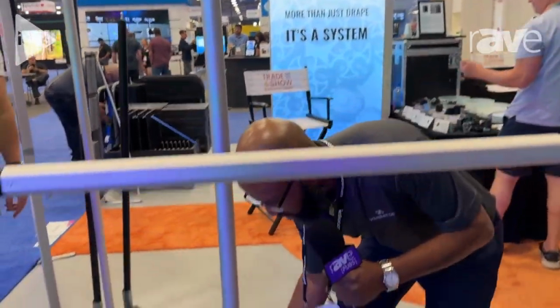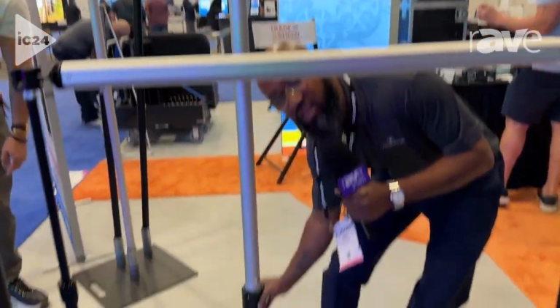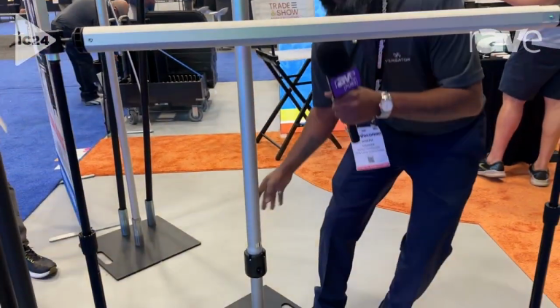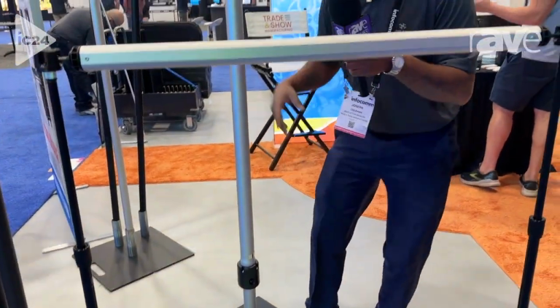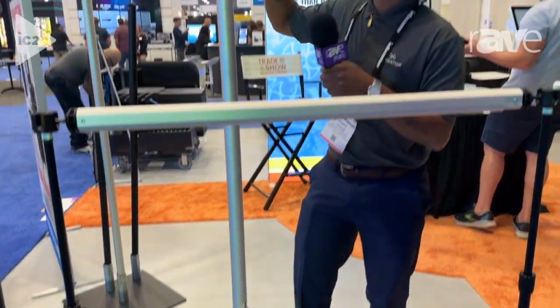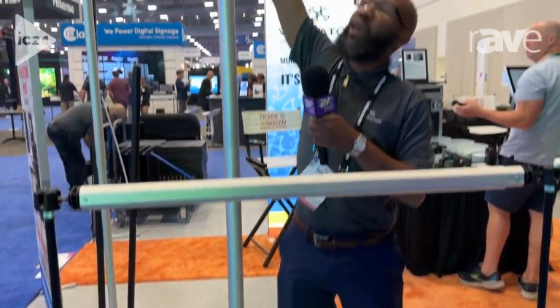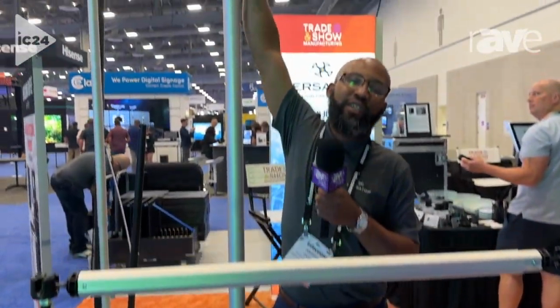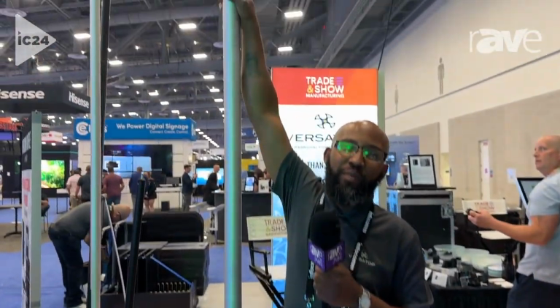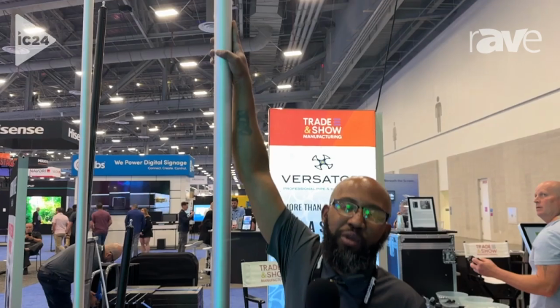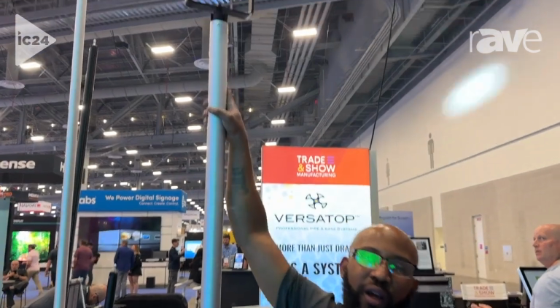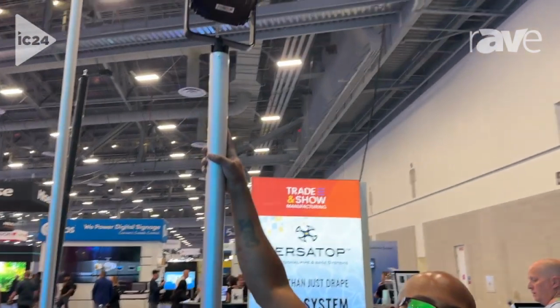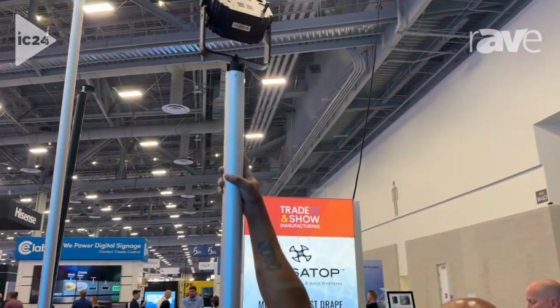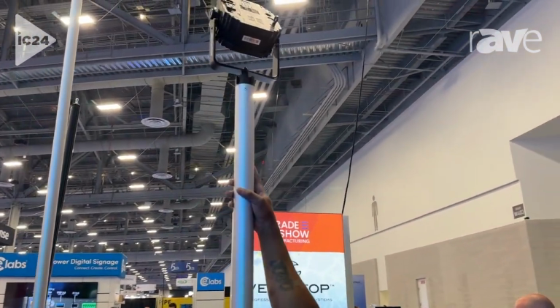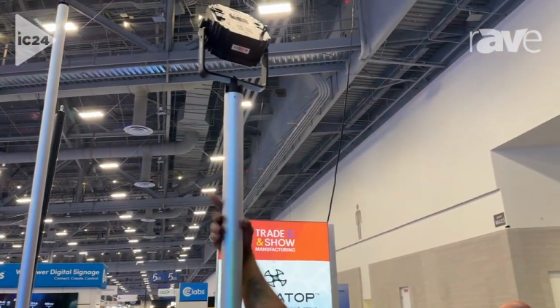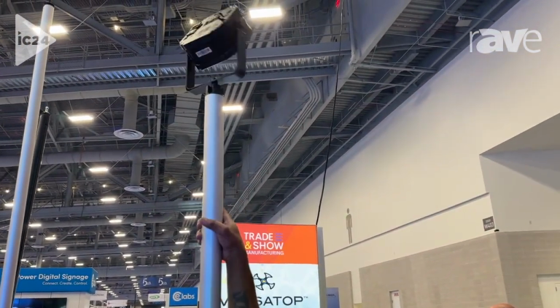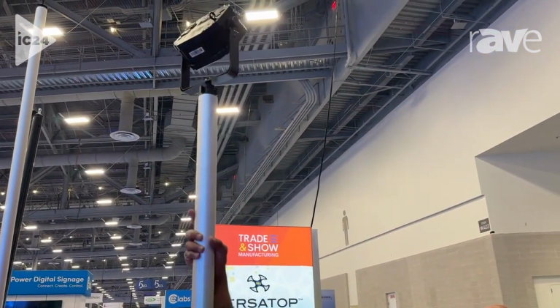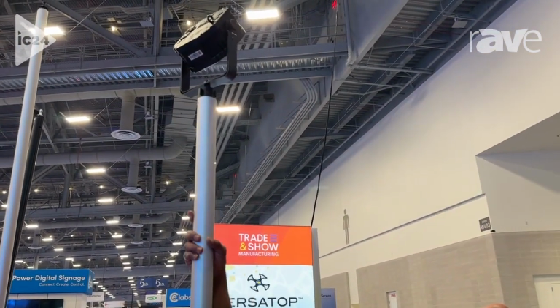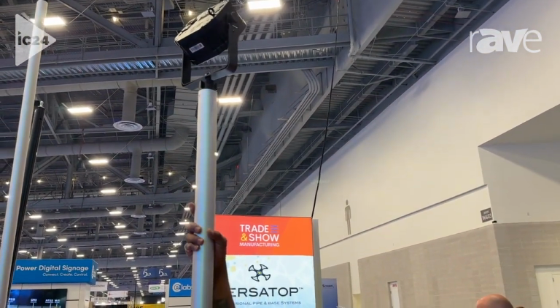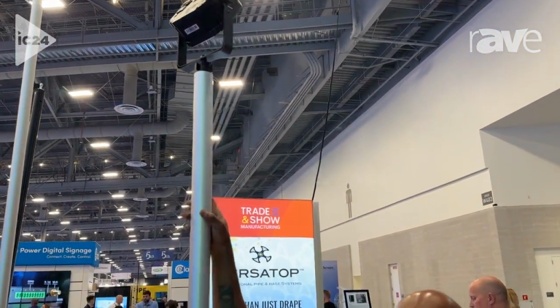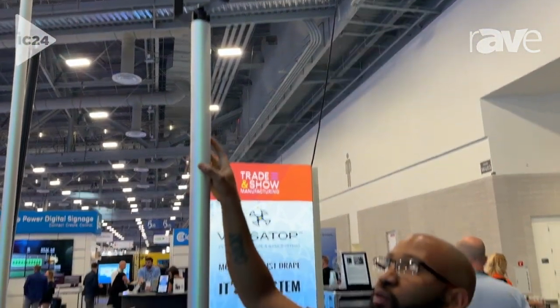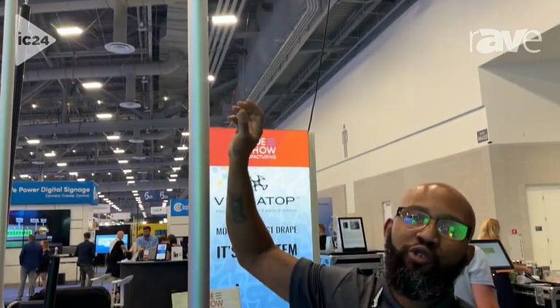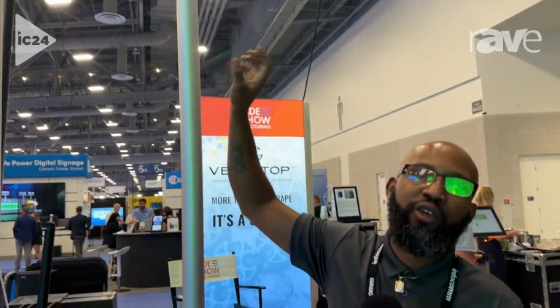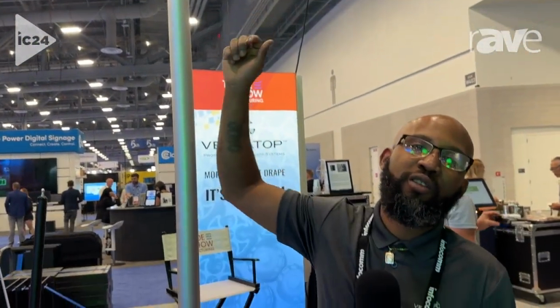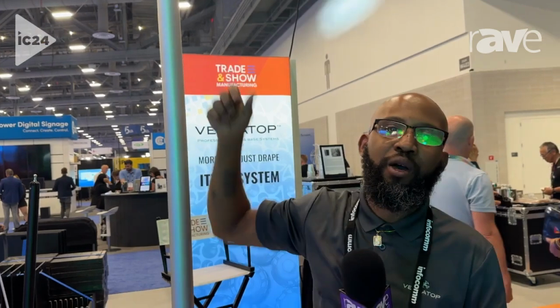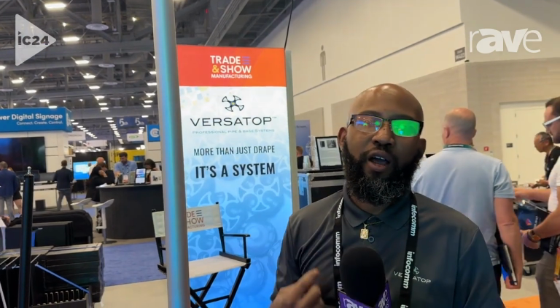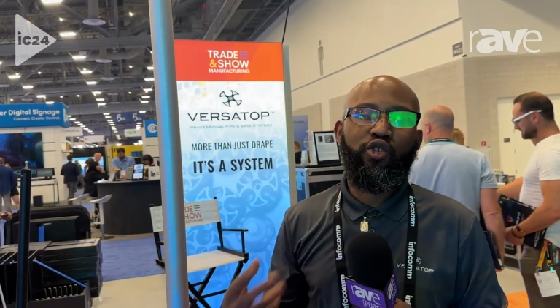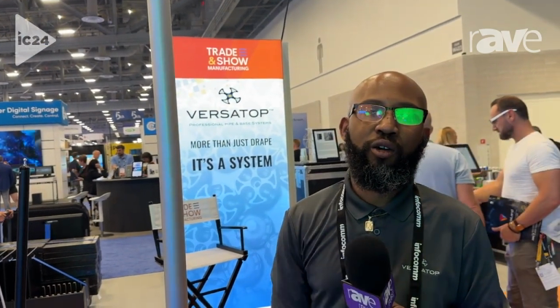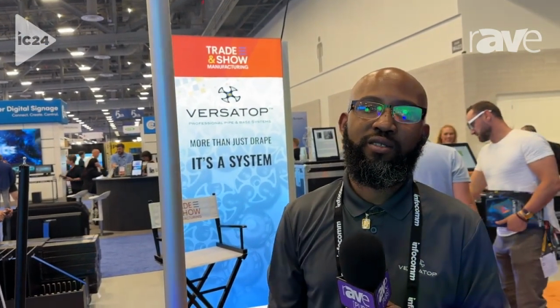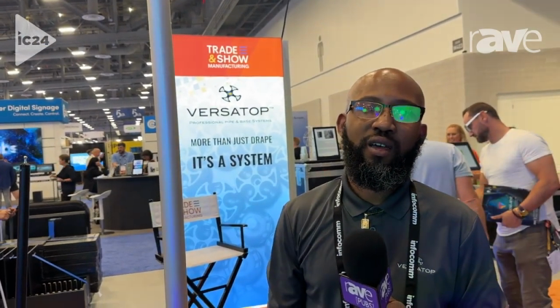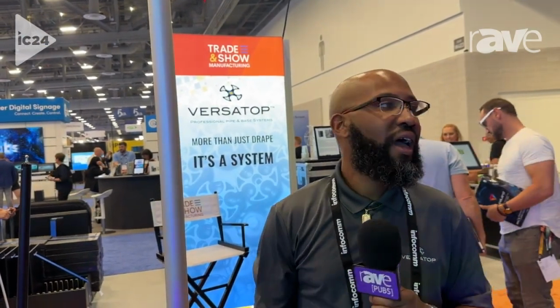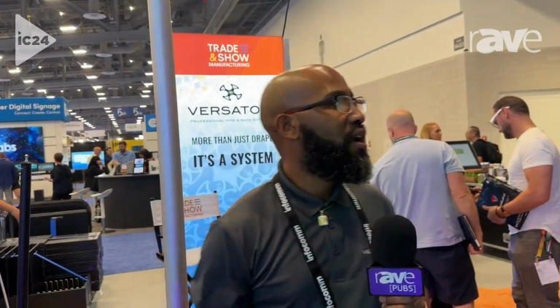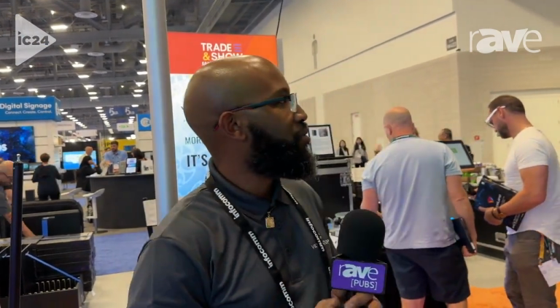It's also easily adaptable. We can have customizable pieces put on. You can add your lights, your speakers — anything with a screw point you can screw on top of our 2.0 crowns.